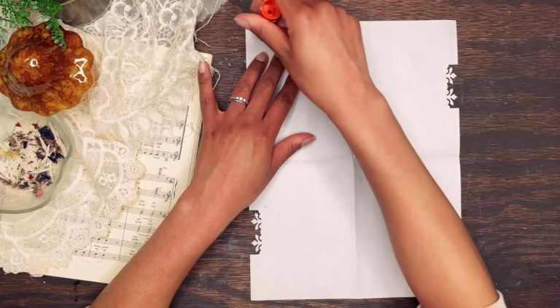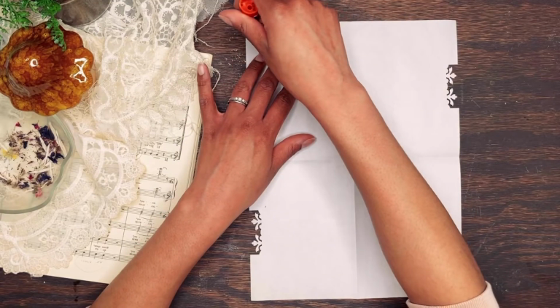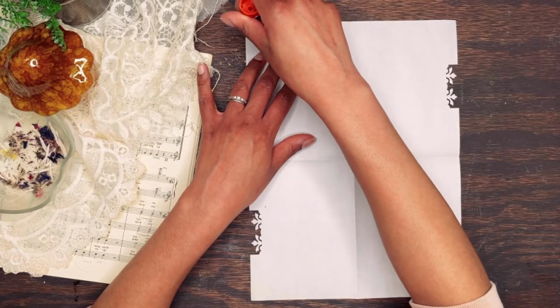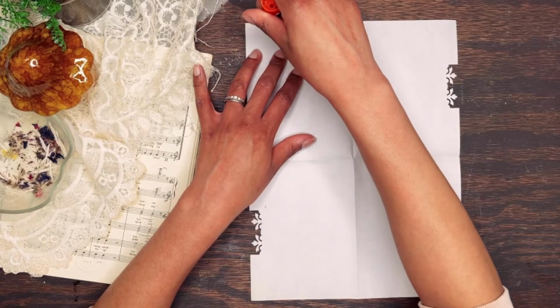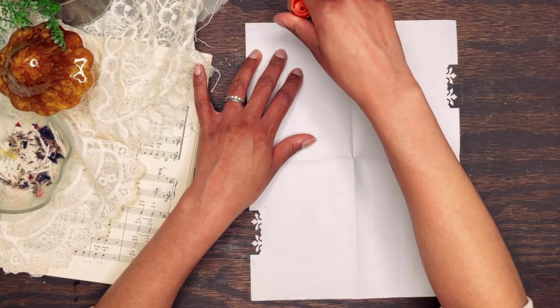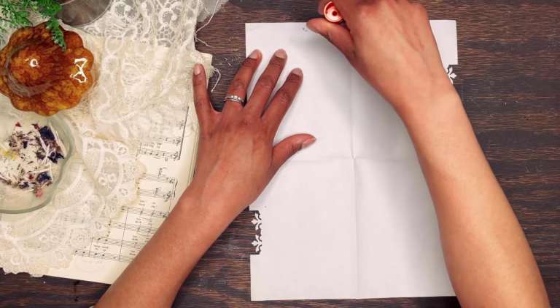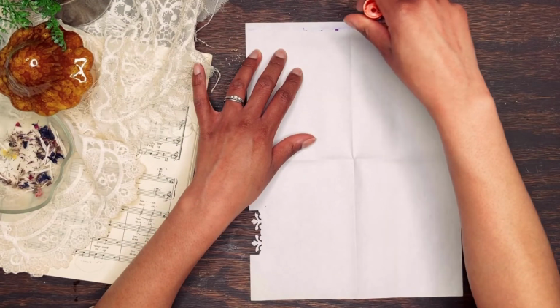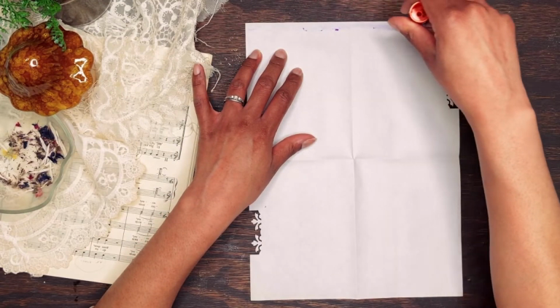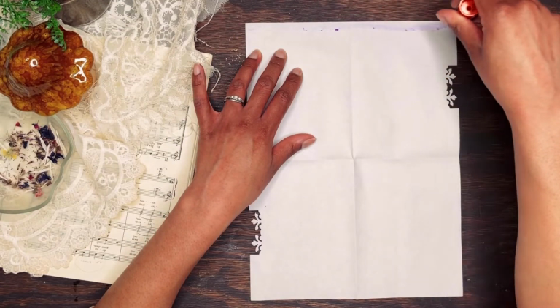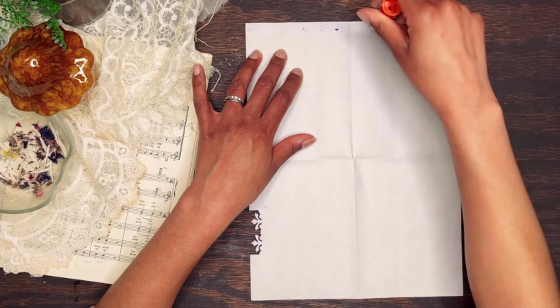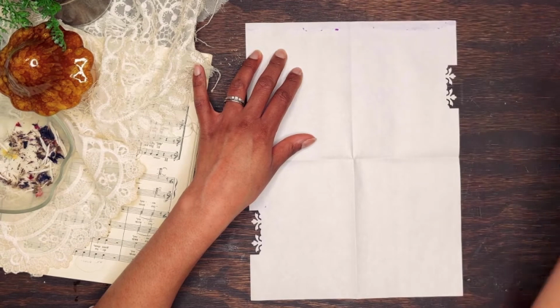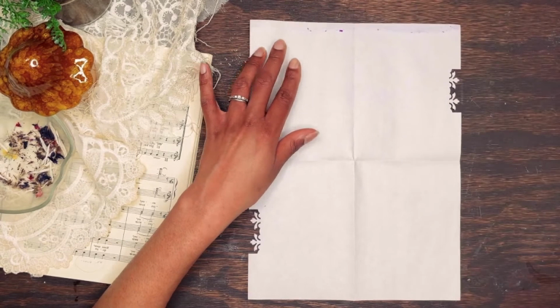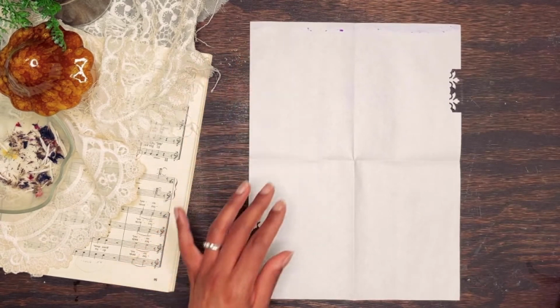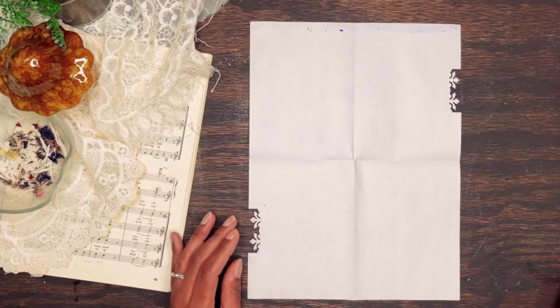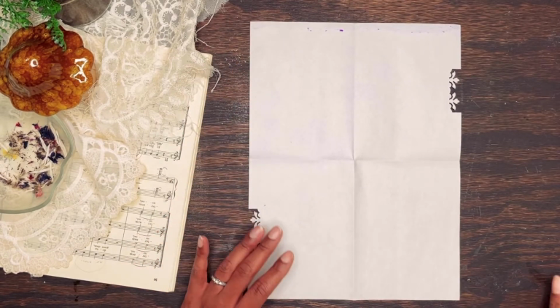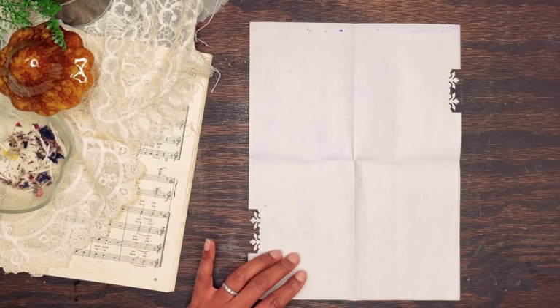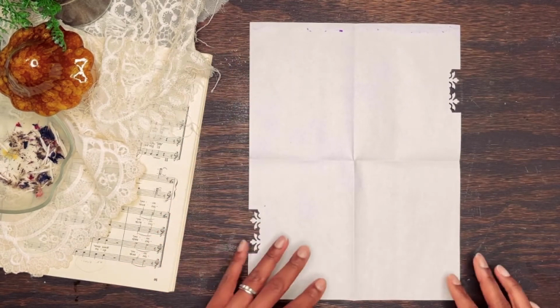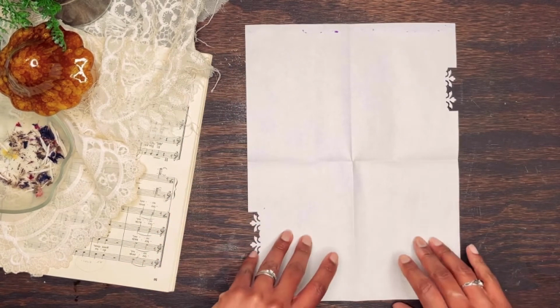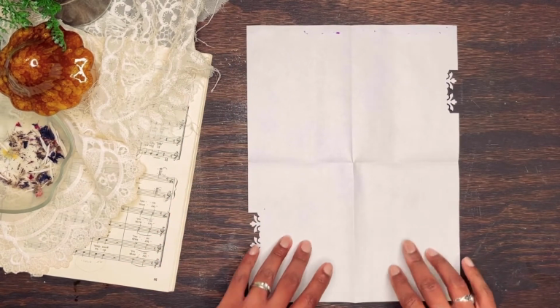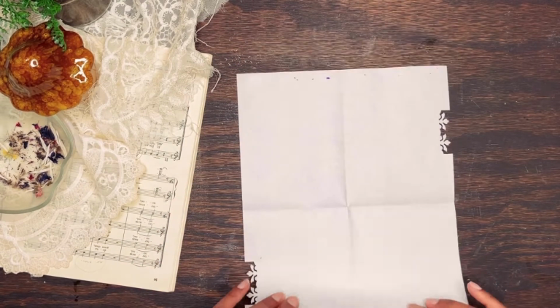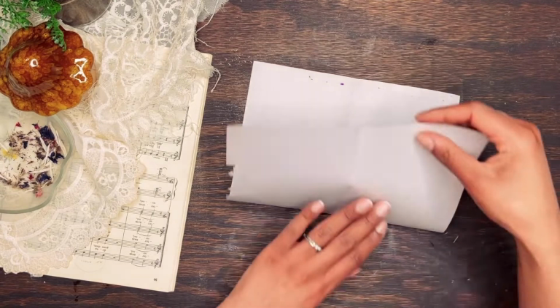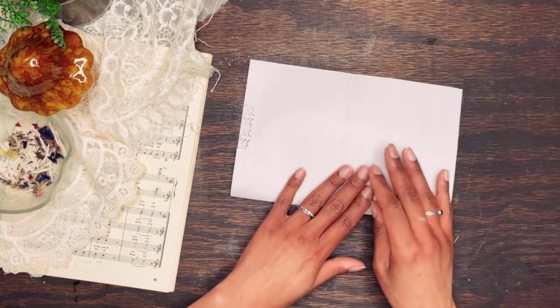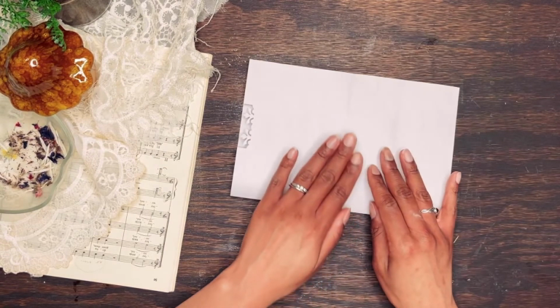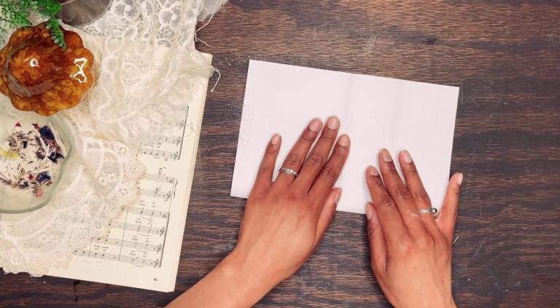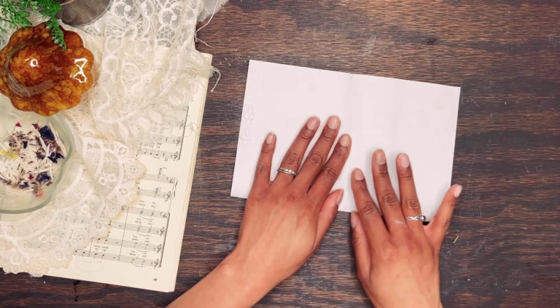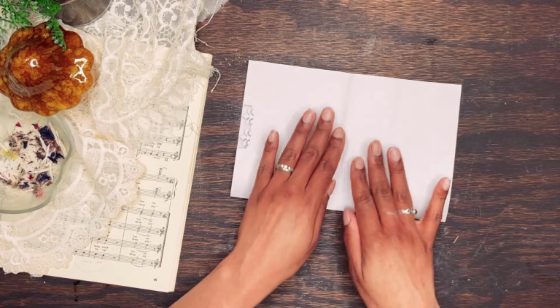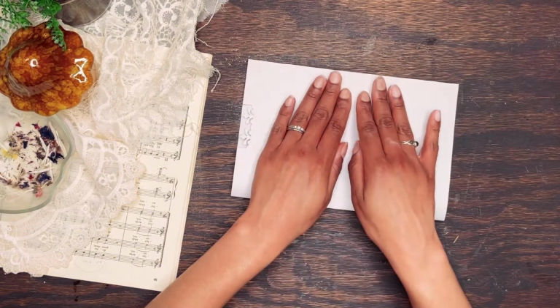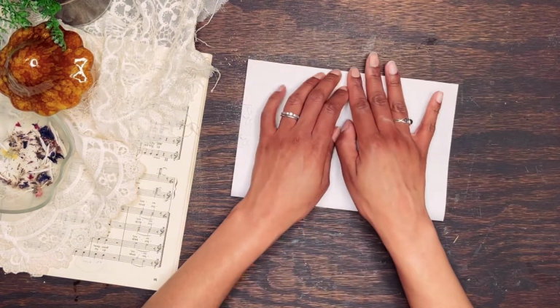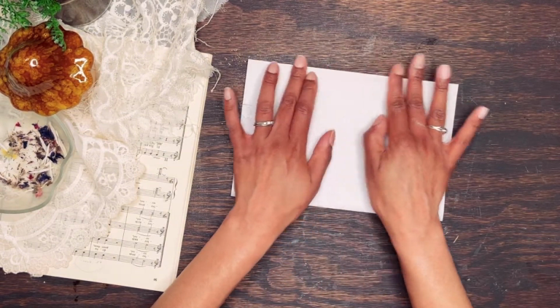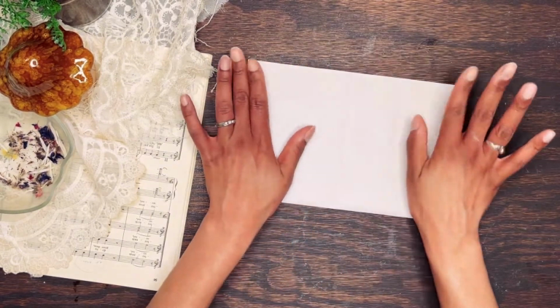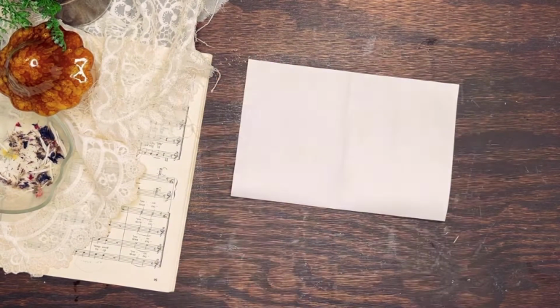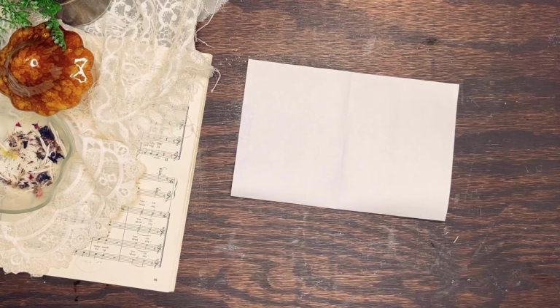This hidden pocket is even more simple than the others. Fold your paper in fours. I added a decorative punch on the sides but you can leave it smooth. Then add glue to the short side and fold over, and your hidden pocket is finished. It's as easy as that.